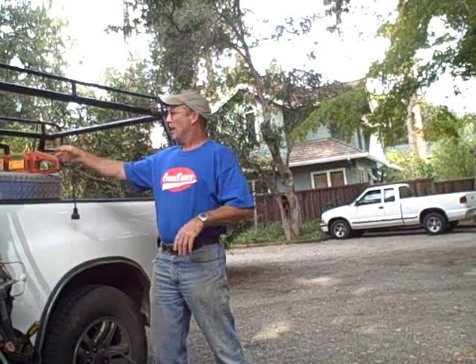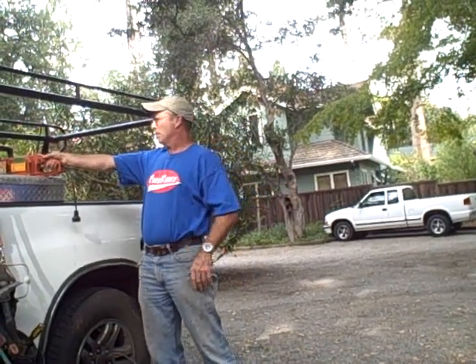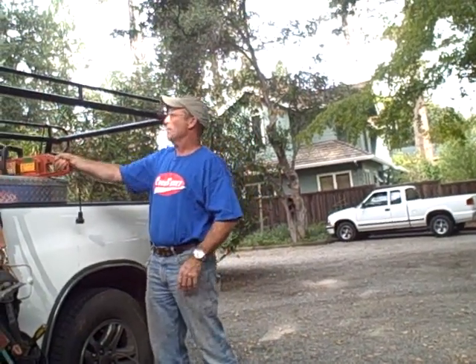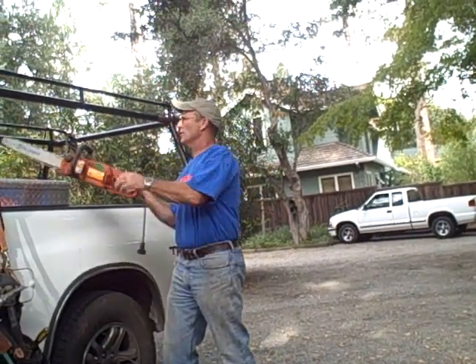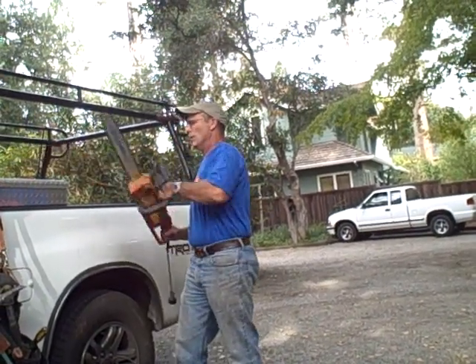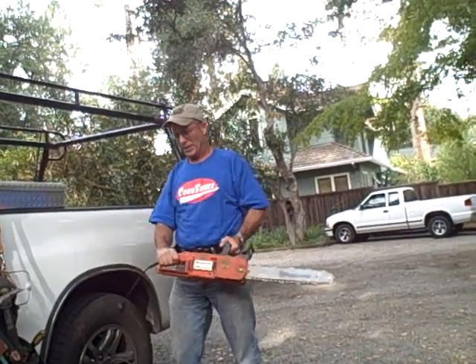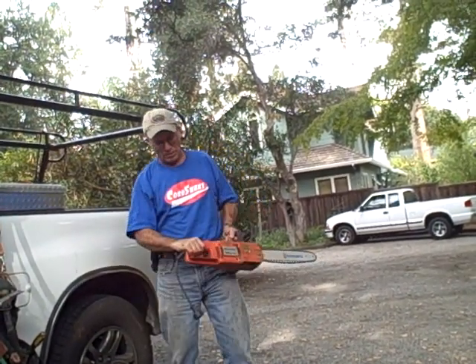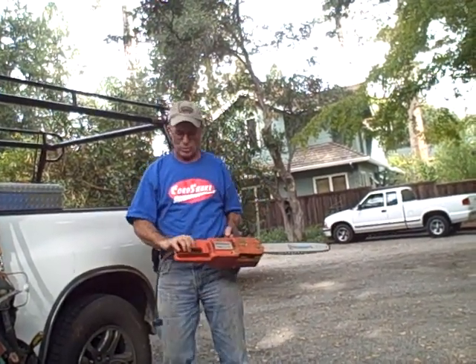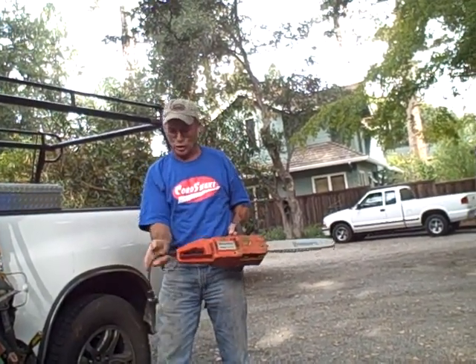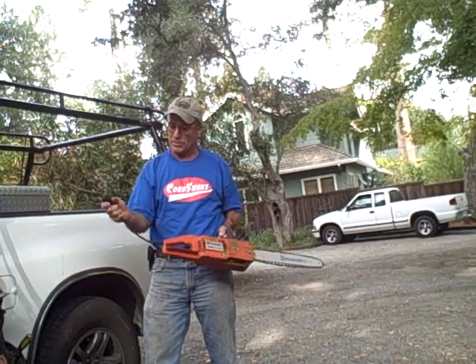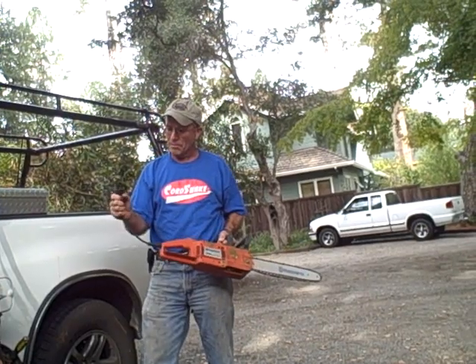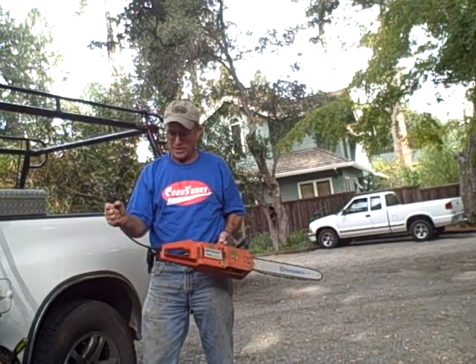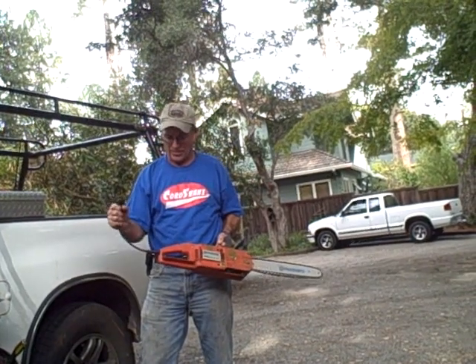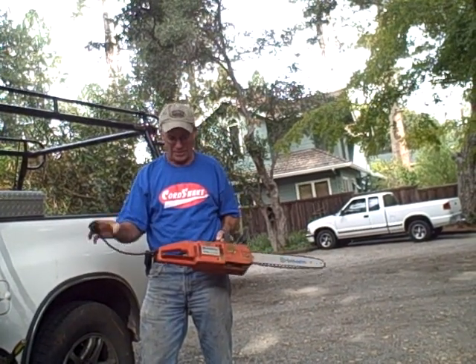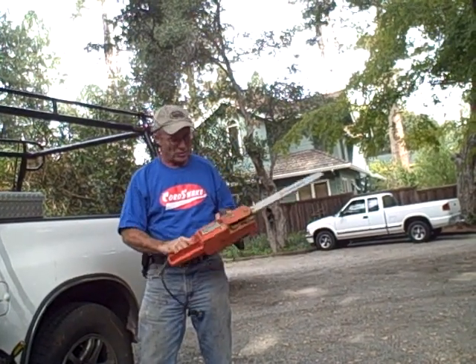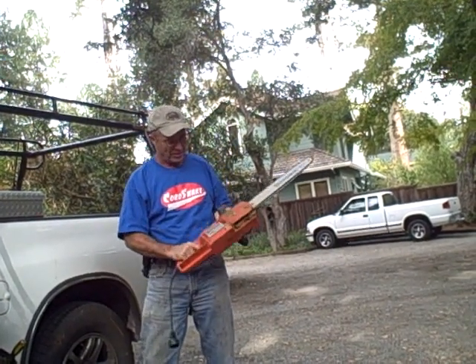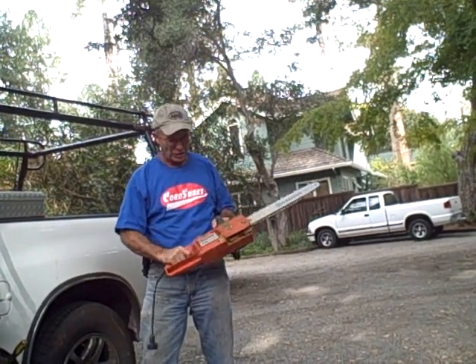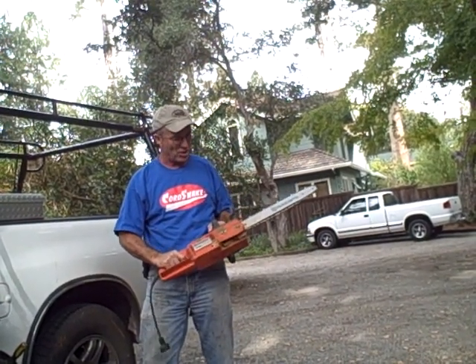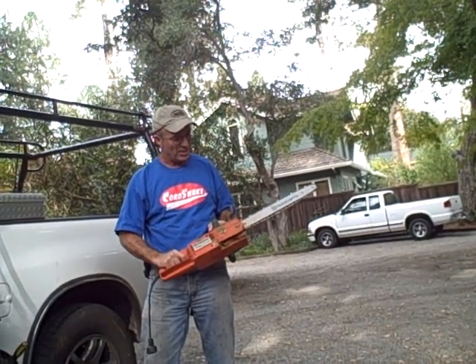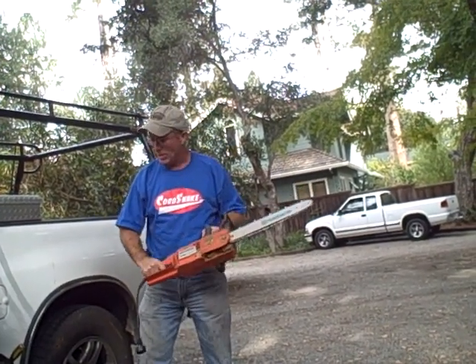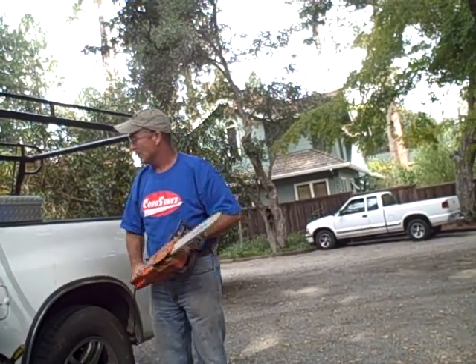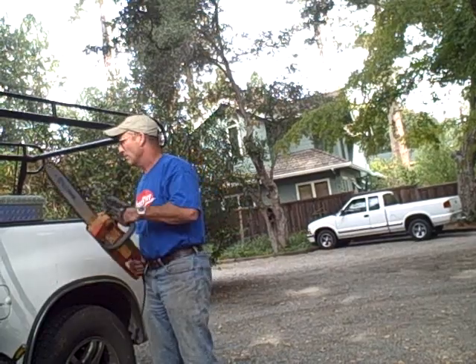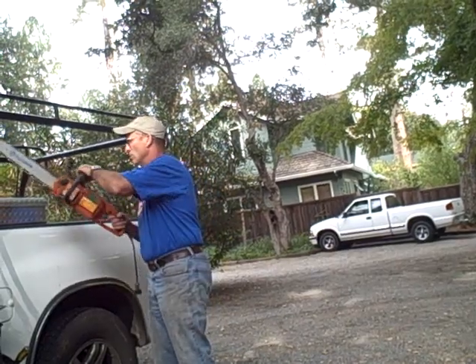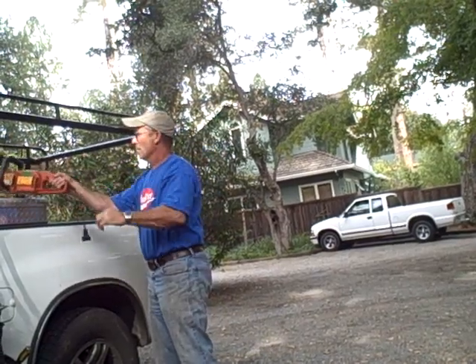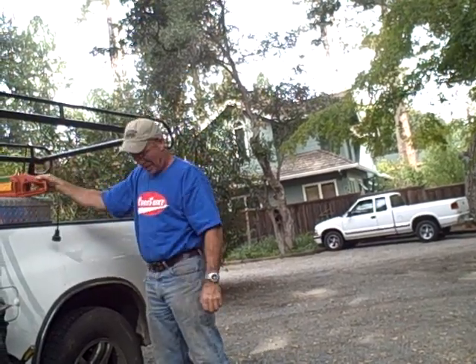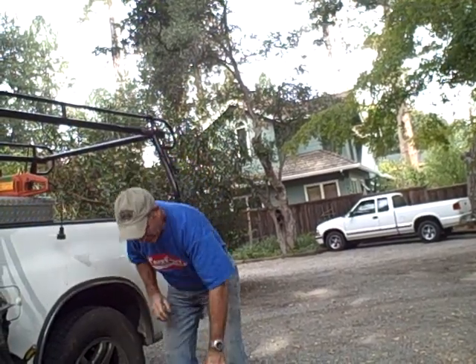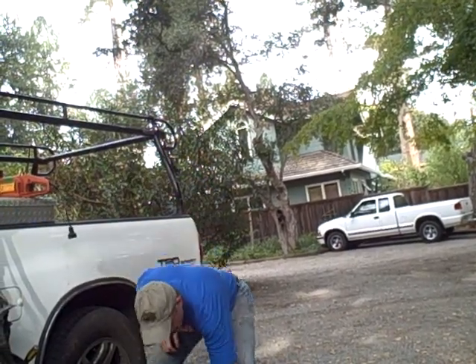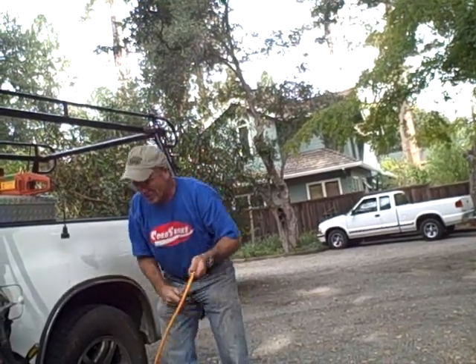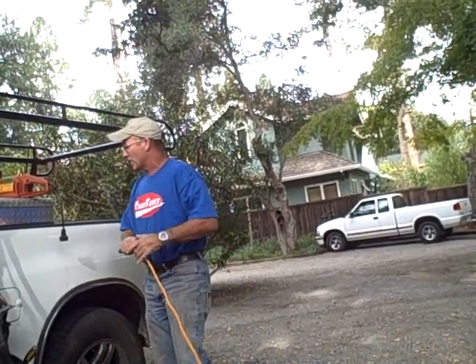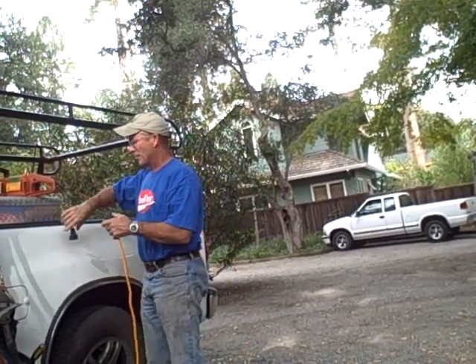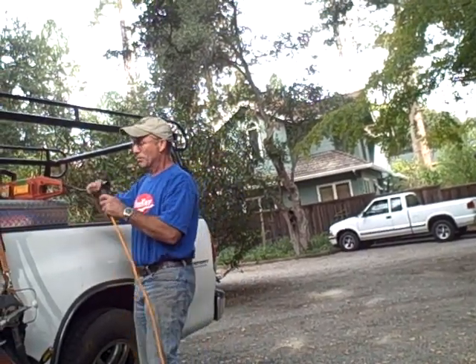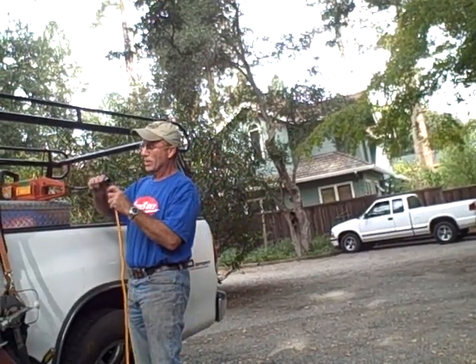We're now going to move on to power tools with short power leads. I'm using an electric chainsaw, a really handy tool. I love this tool — I use it all the time on my construction projects.